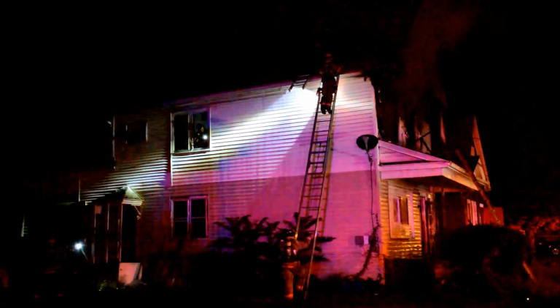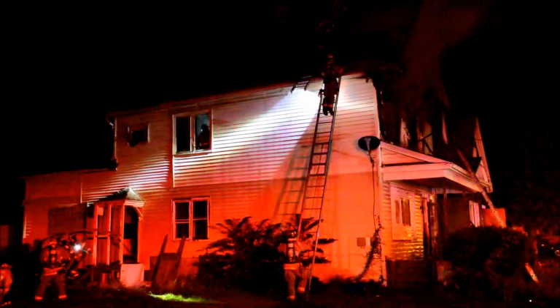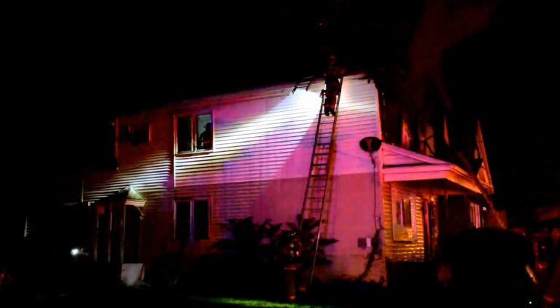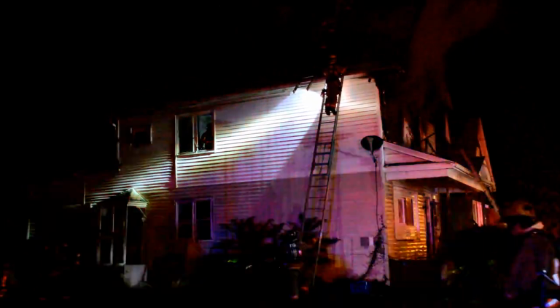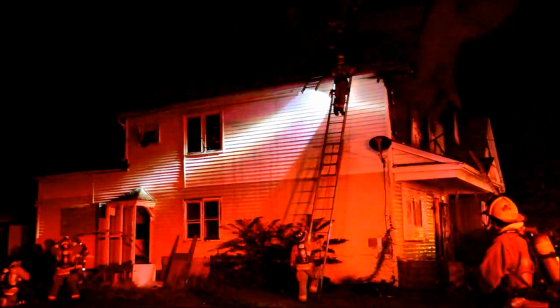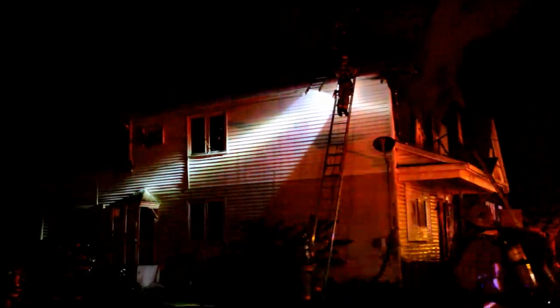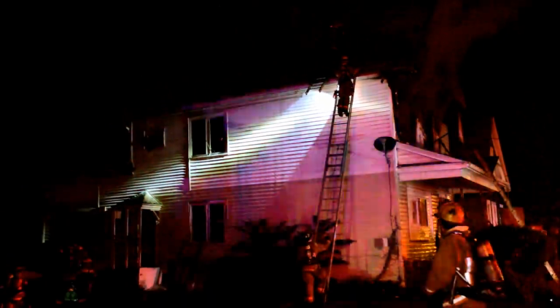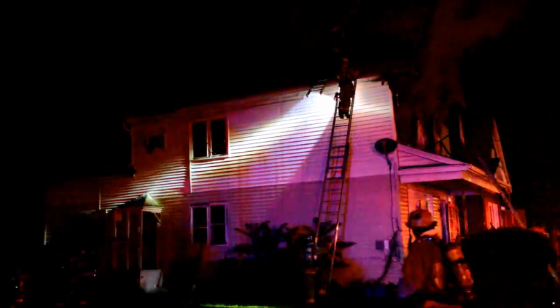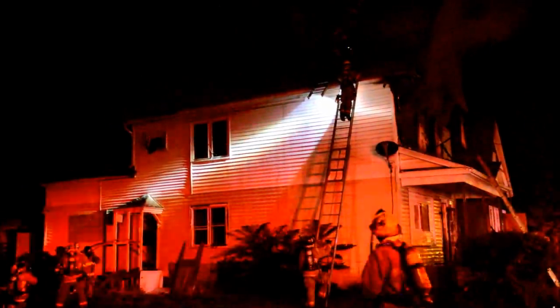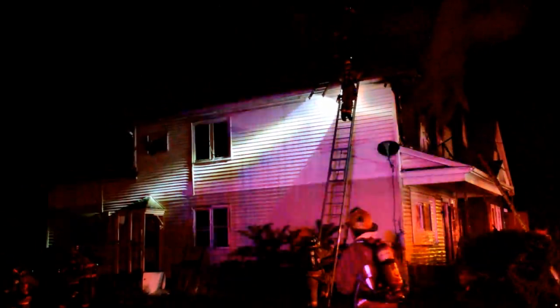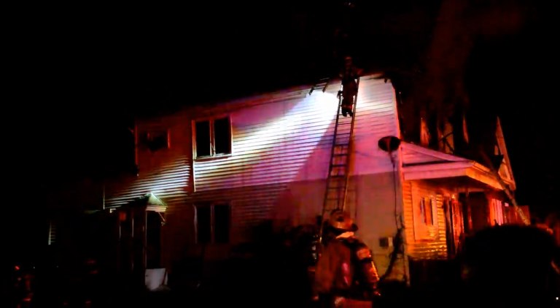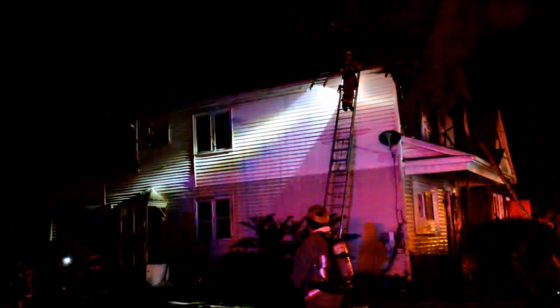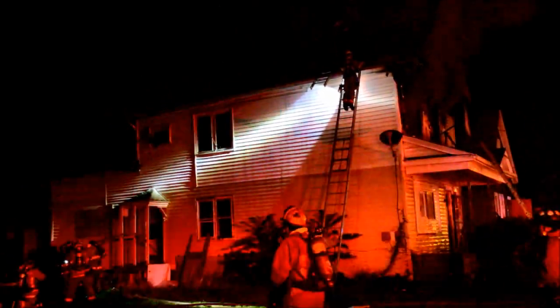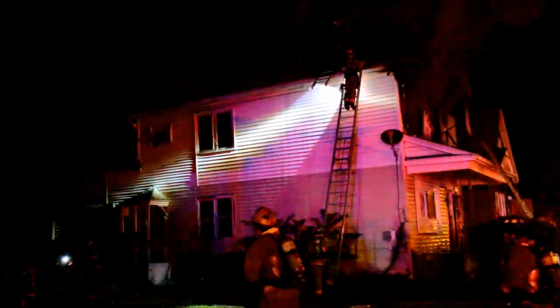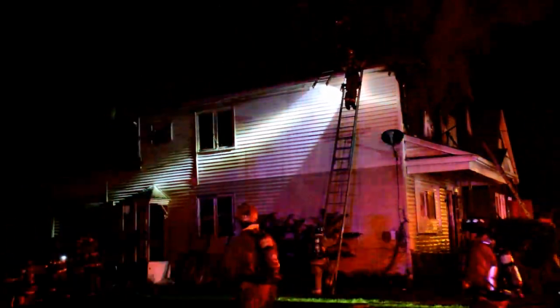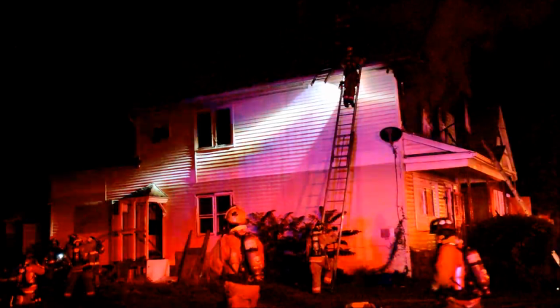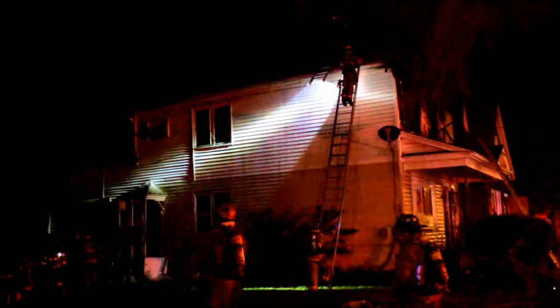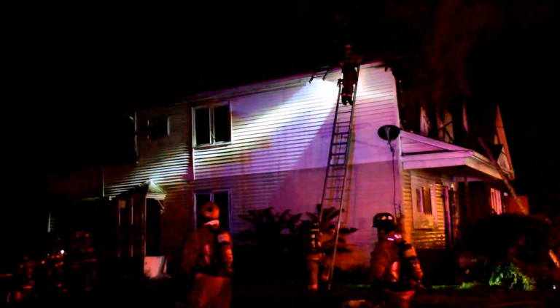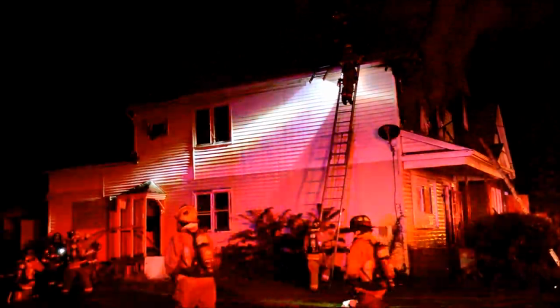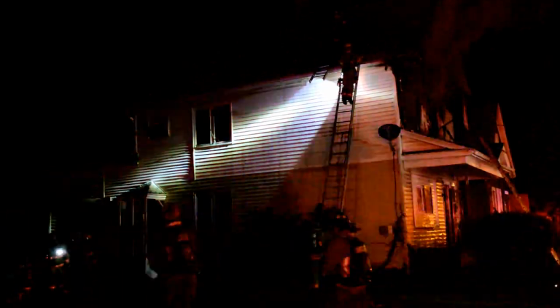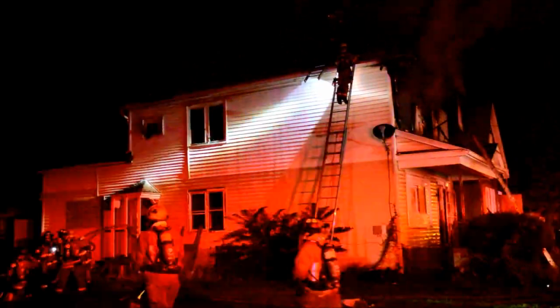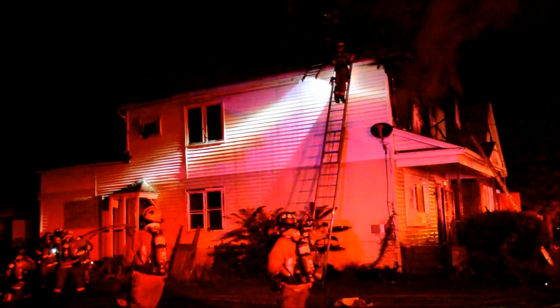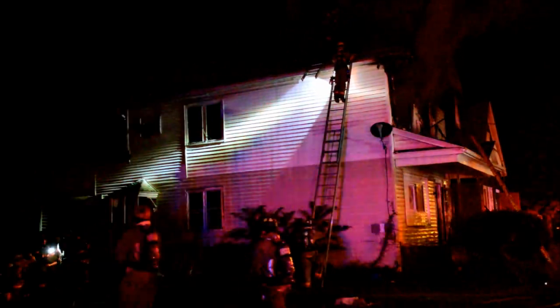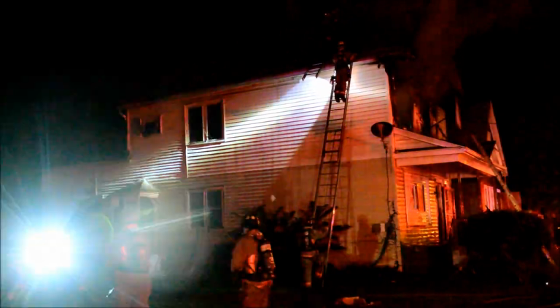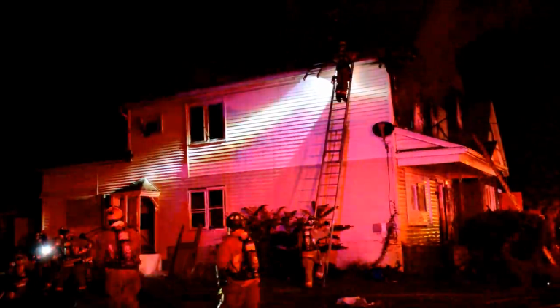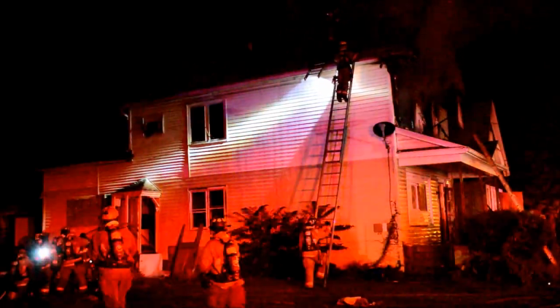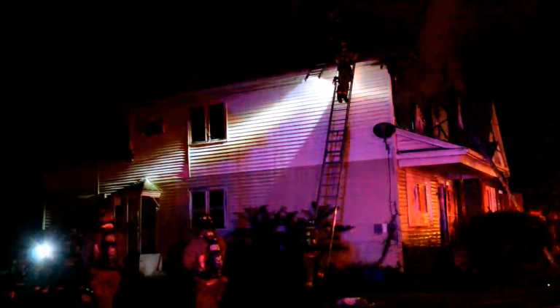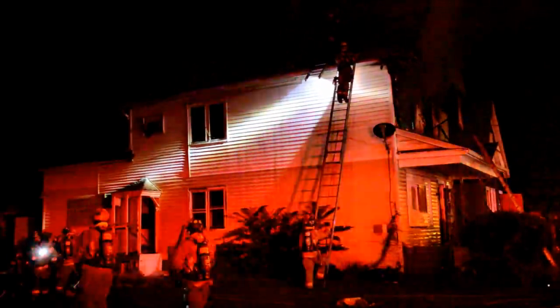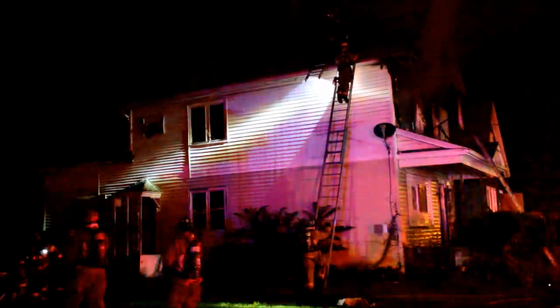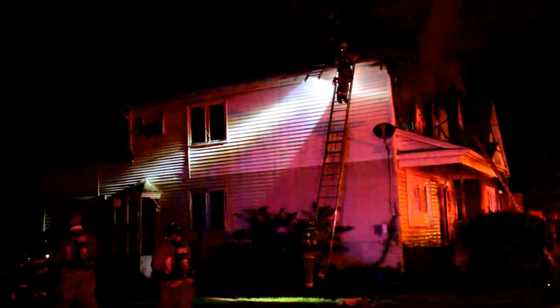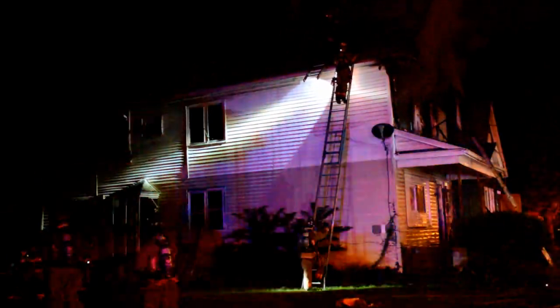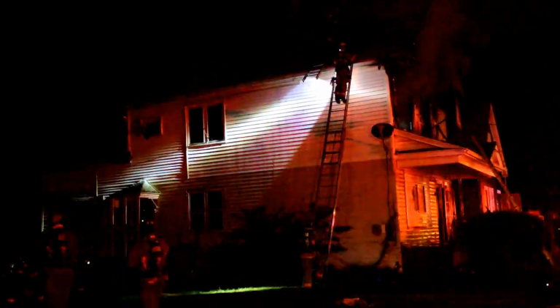Command, you are now 15 minutes in. Roger, dispatch — real good progress. I'll get back in a minute.